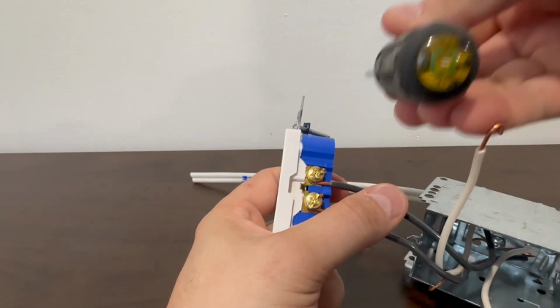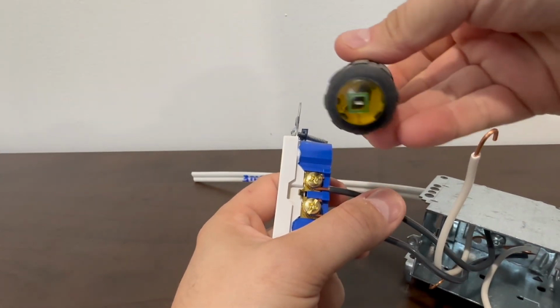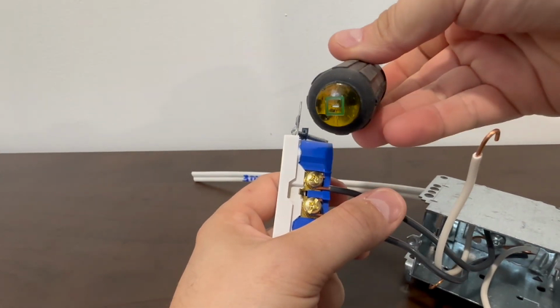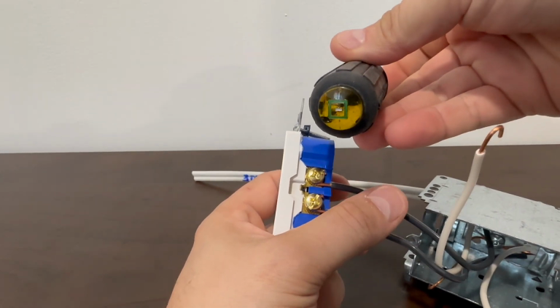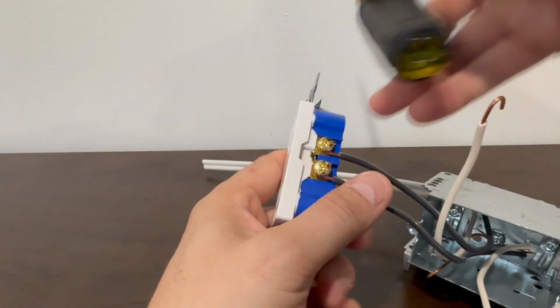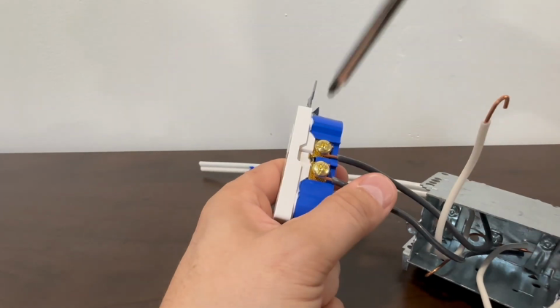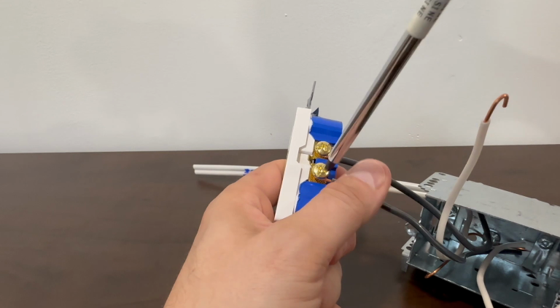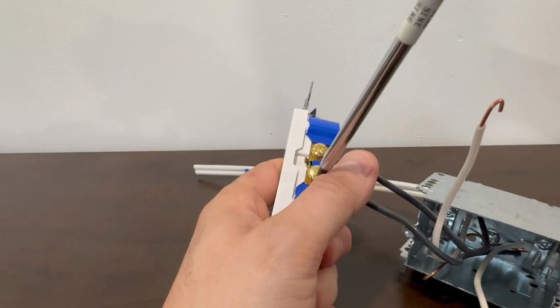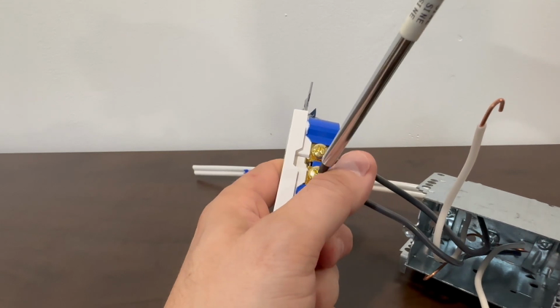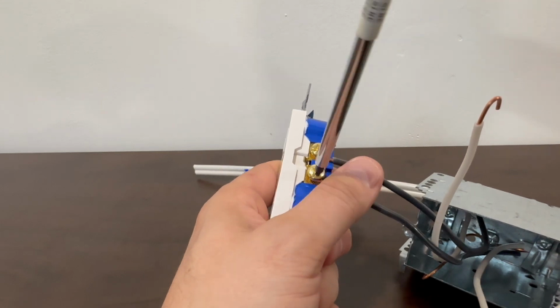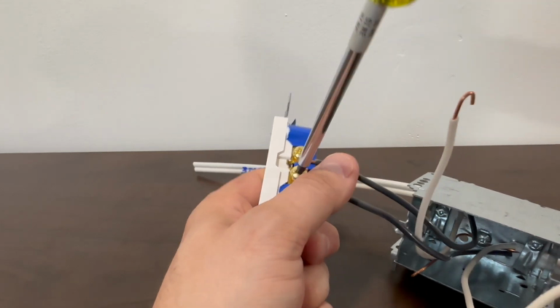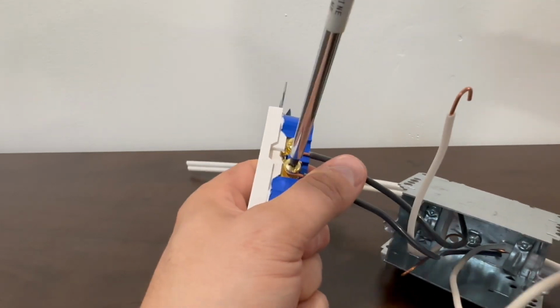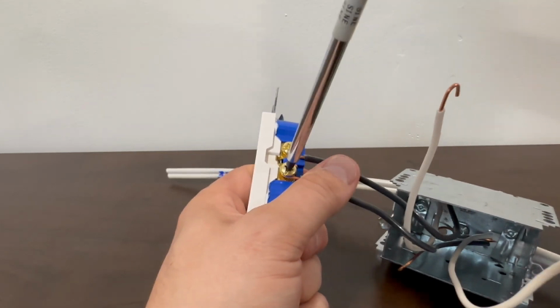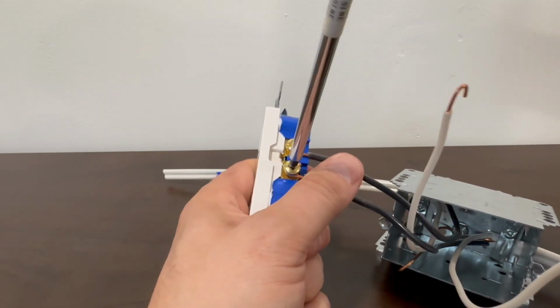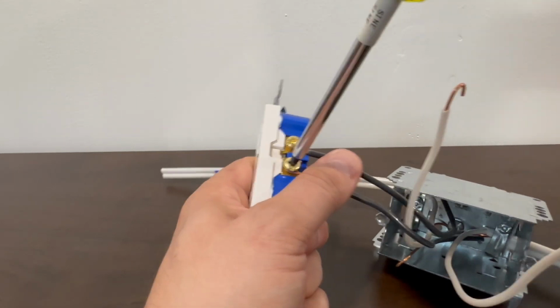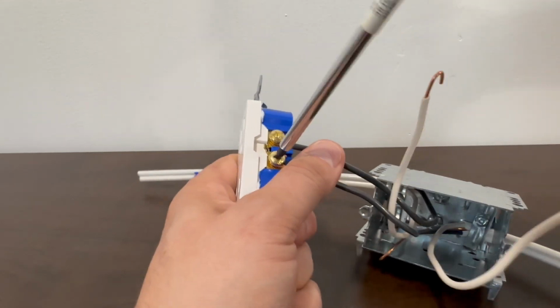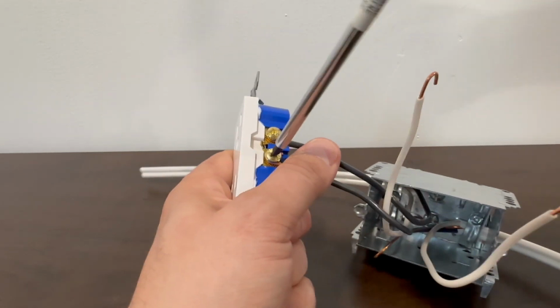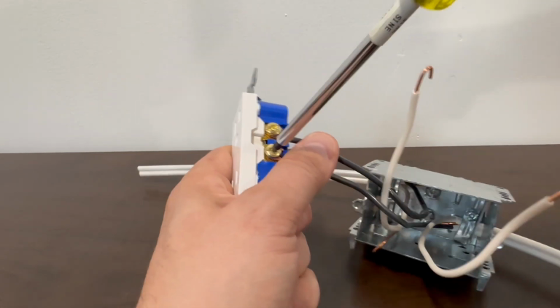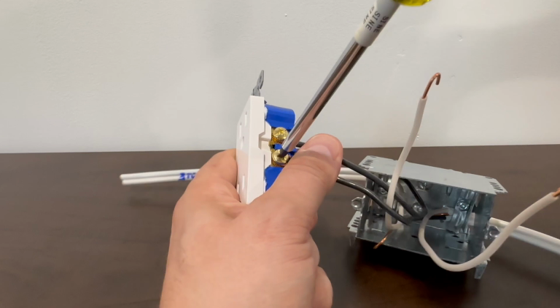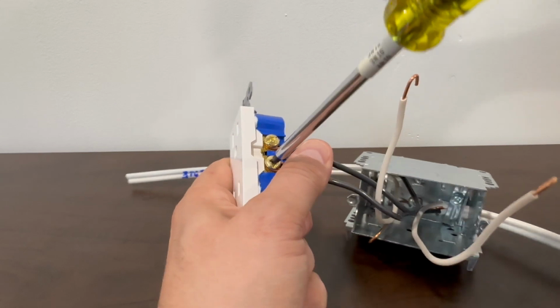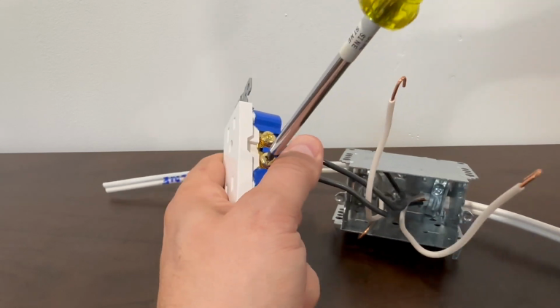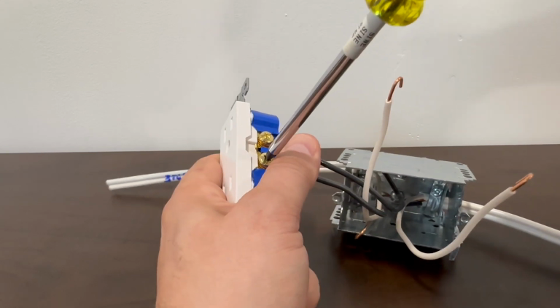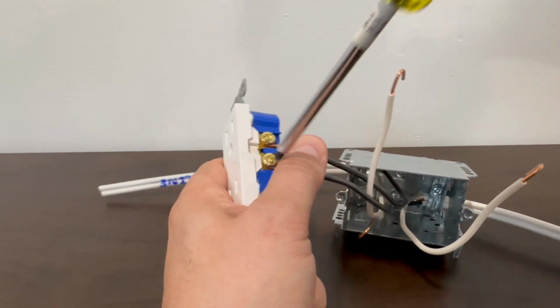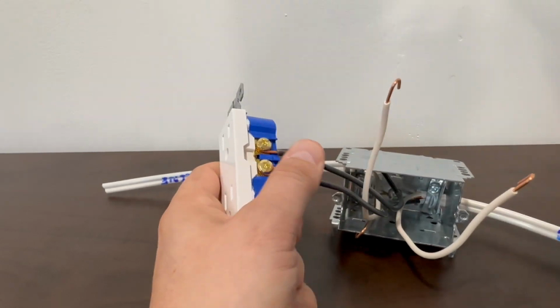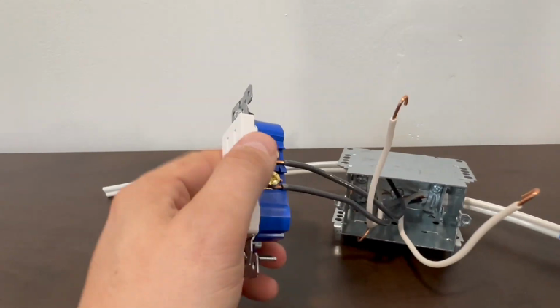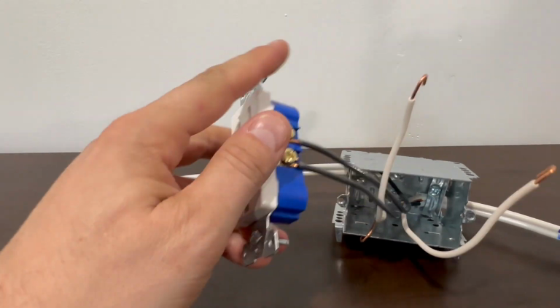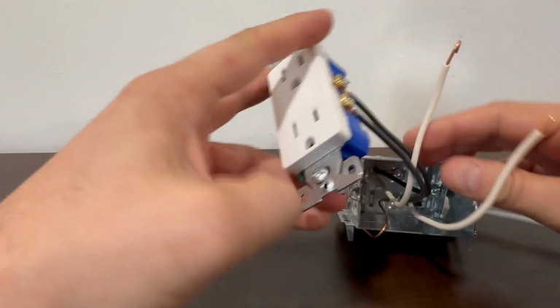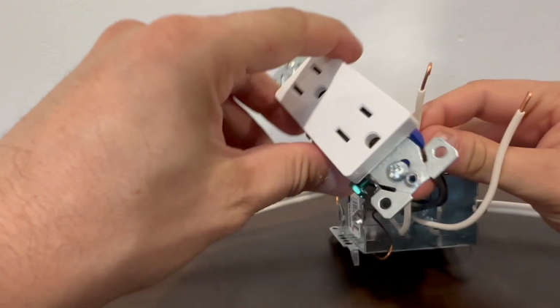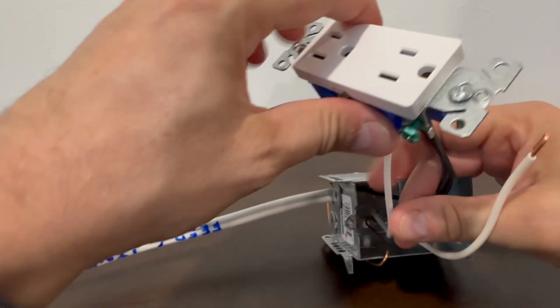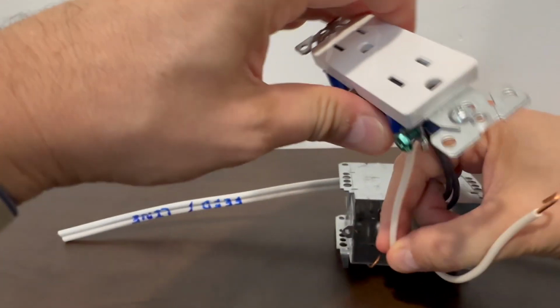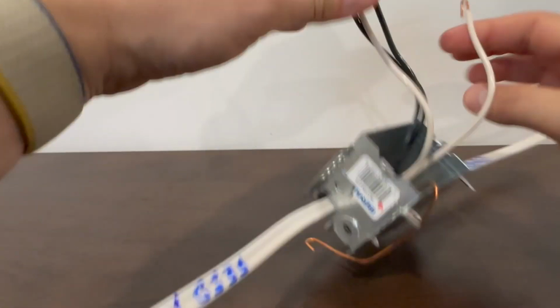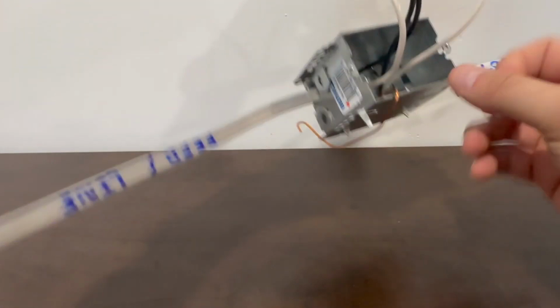You will be using a green Robertson screwdriver to tighten these up. No other screwdriver is acceptable to tighten up a receptacle. We have those two tight — now we're going to flip this receptacle over and do the opposite side.